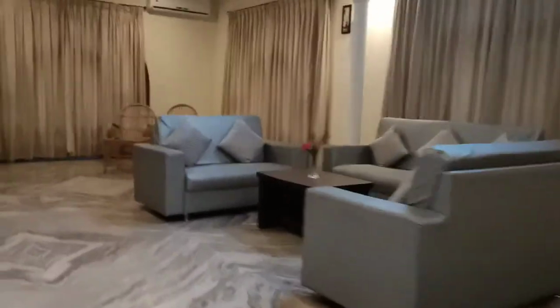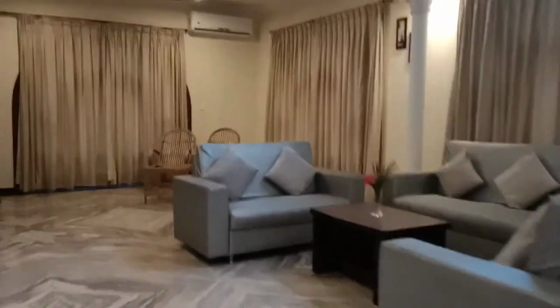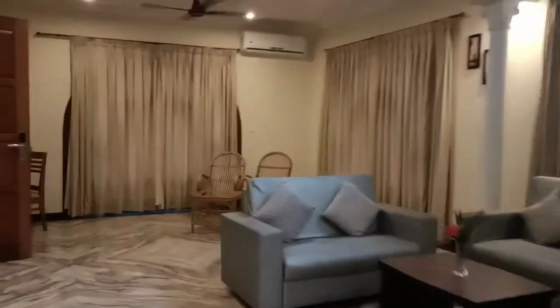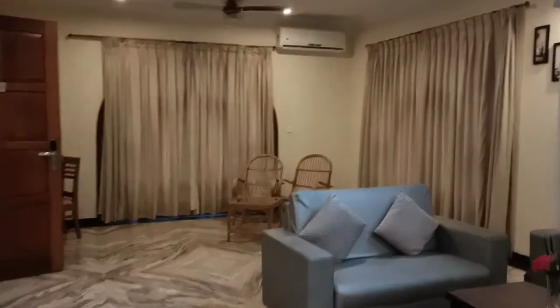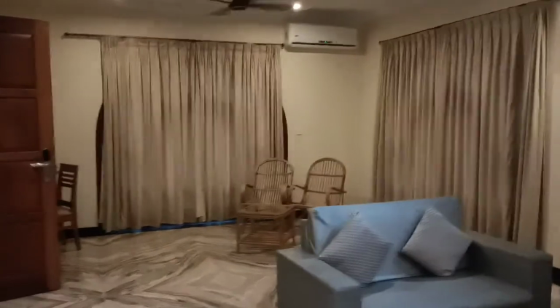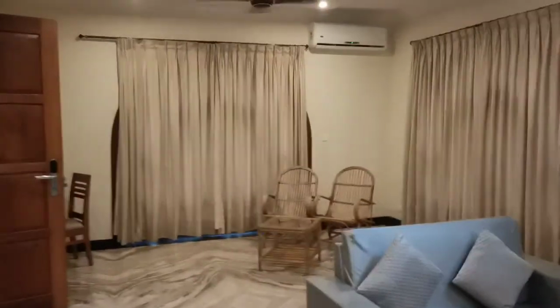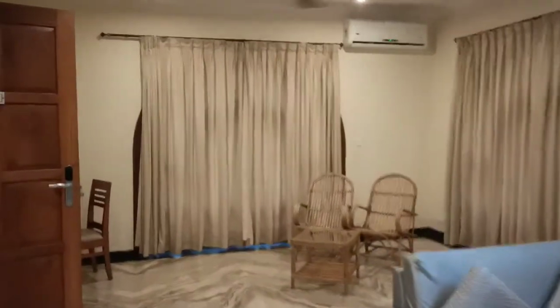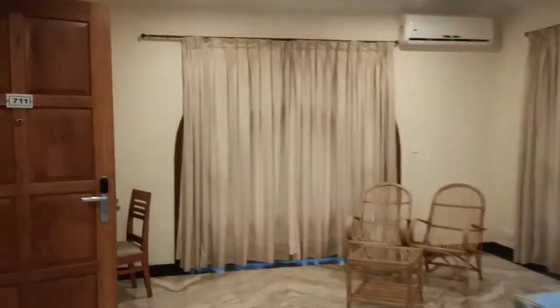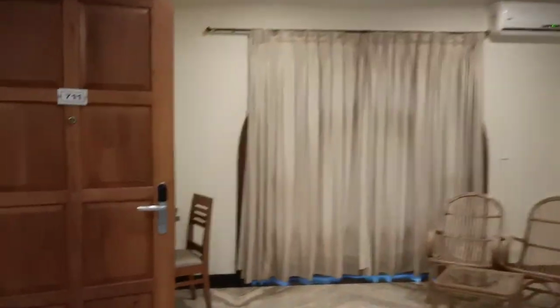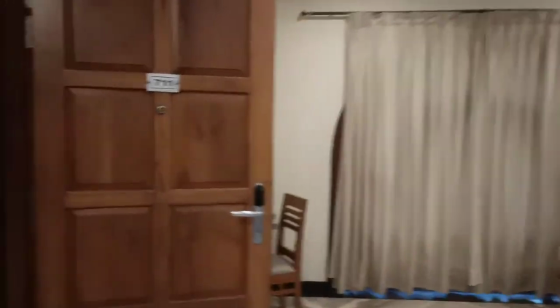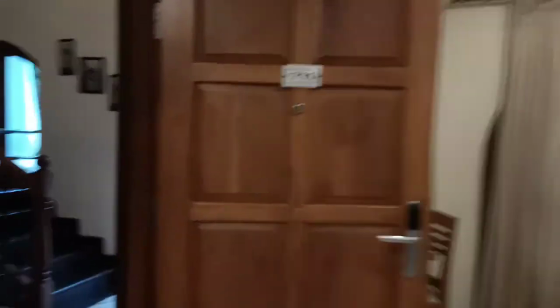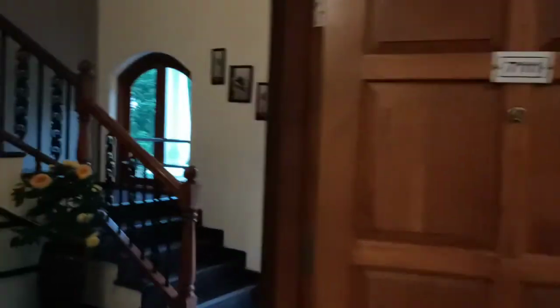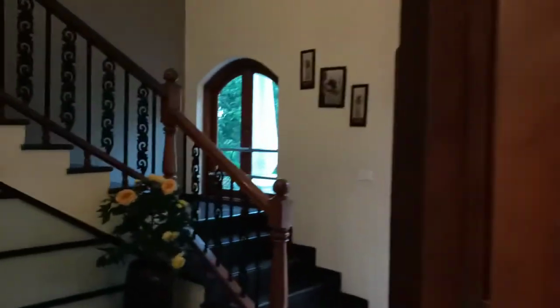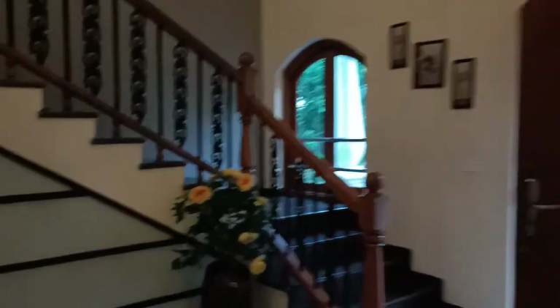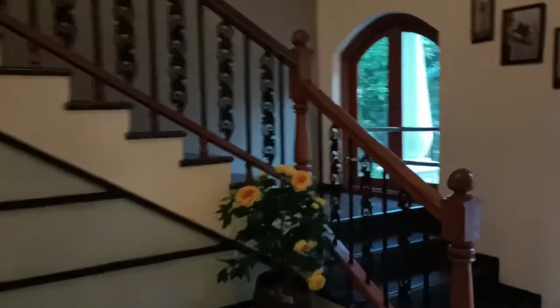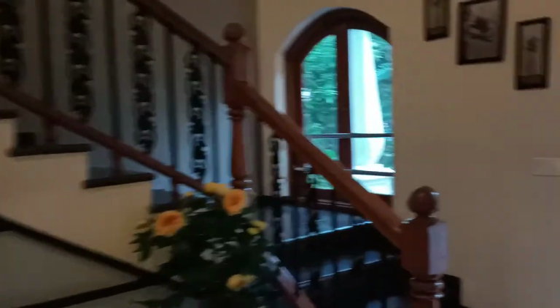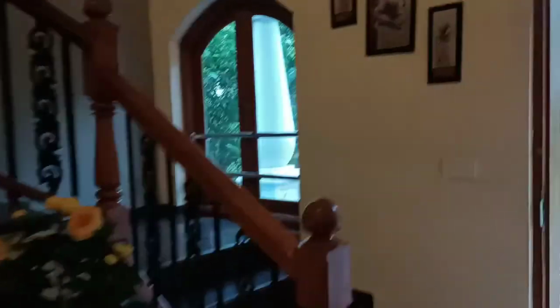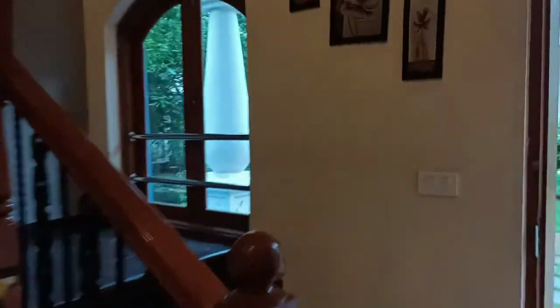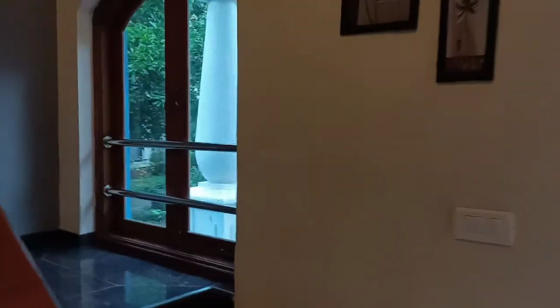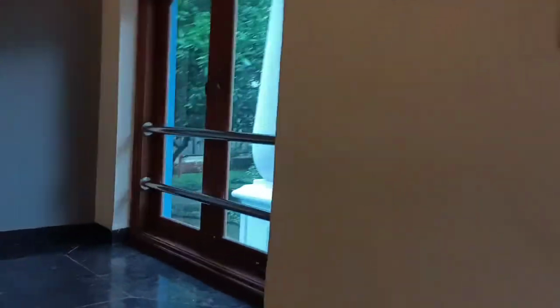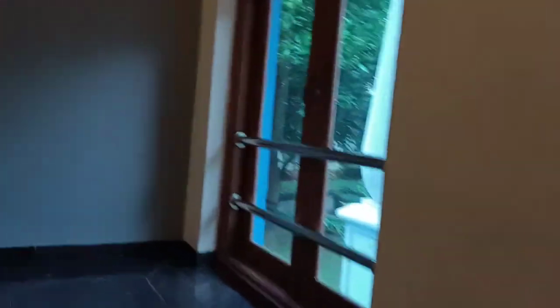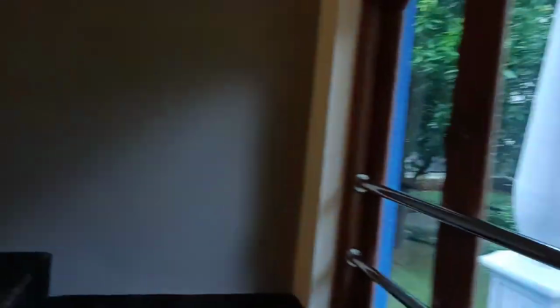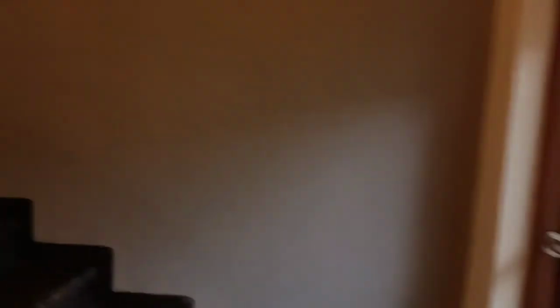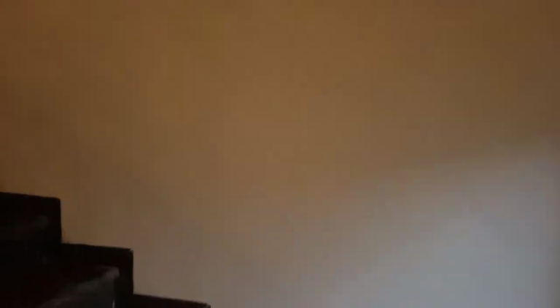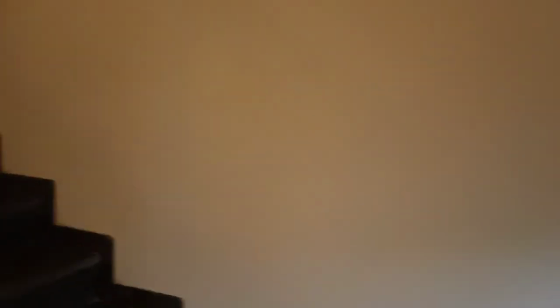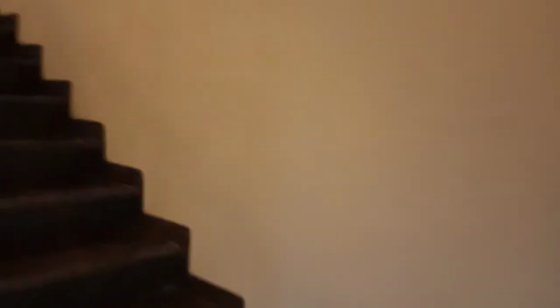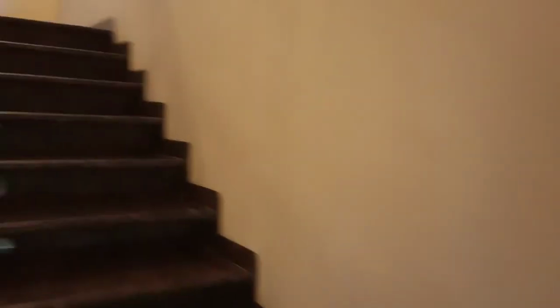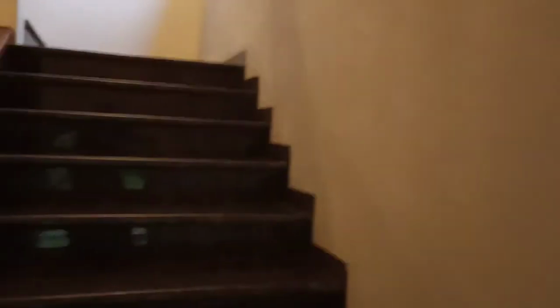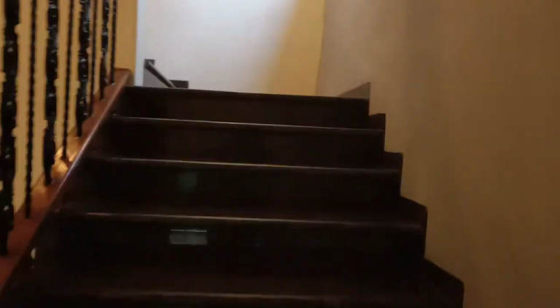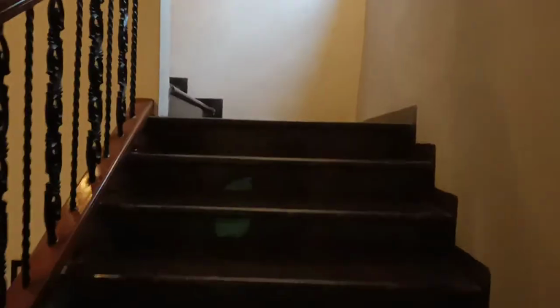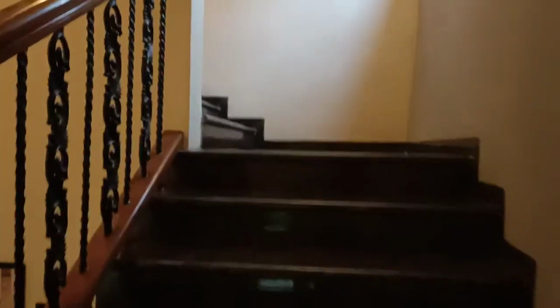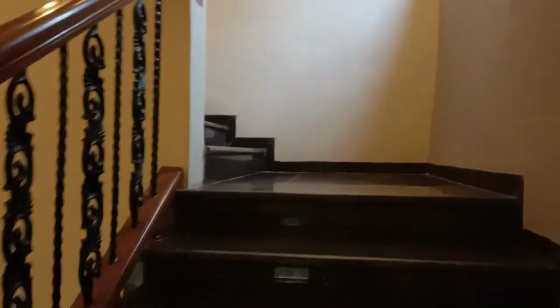This is the ground floor of the villa. We are now moving towards the first floor. Total four bedrooms — one bedroom is on the ground floor and three bedrooms are on the first floor.